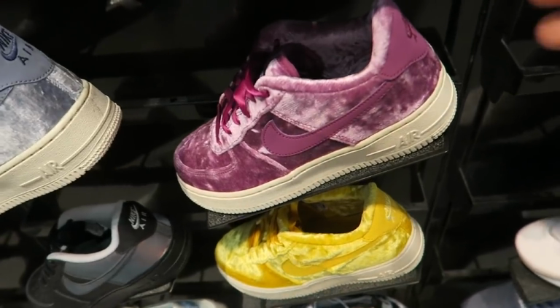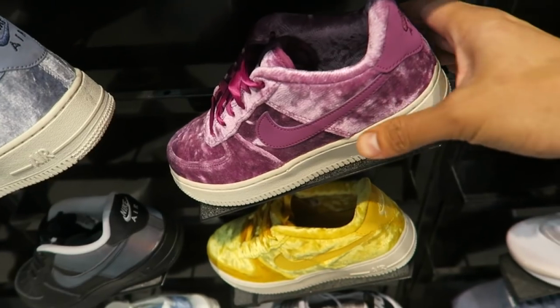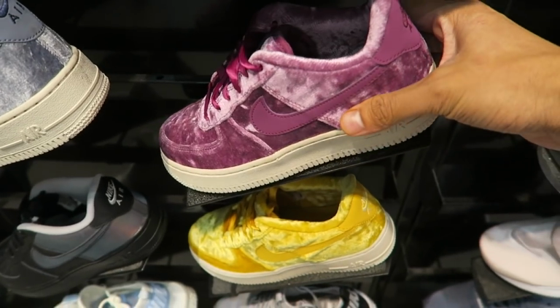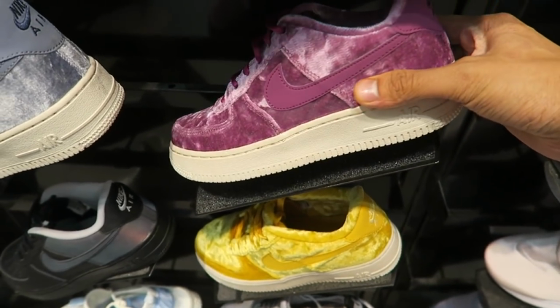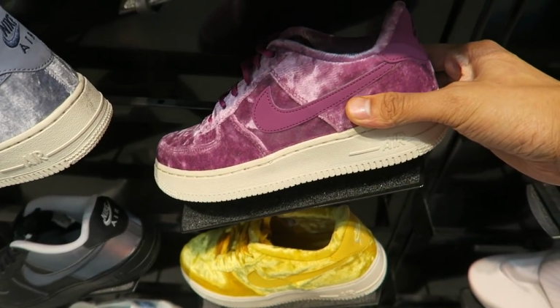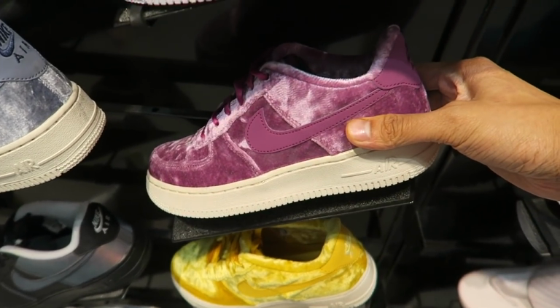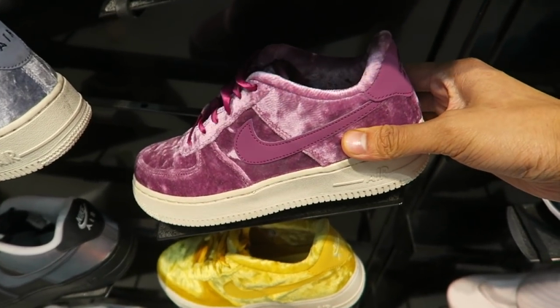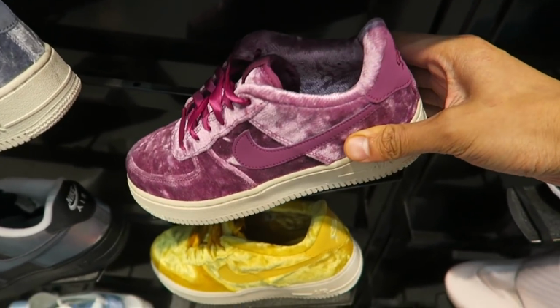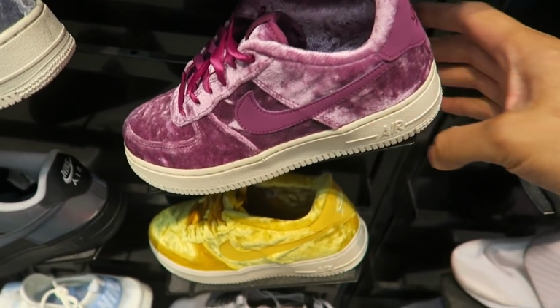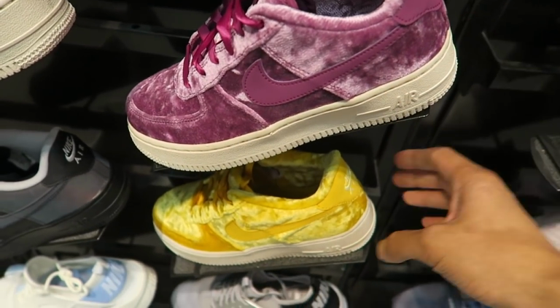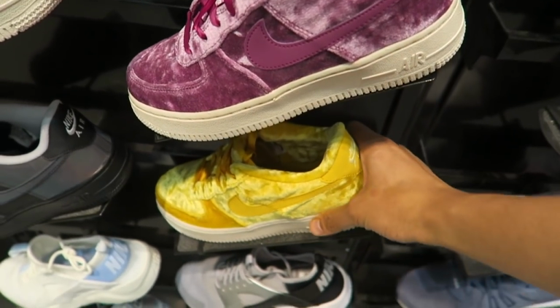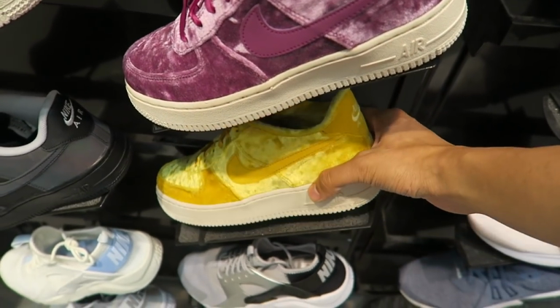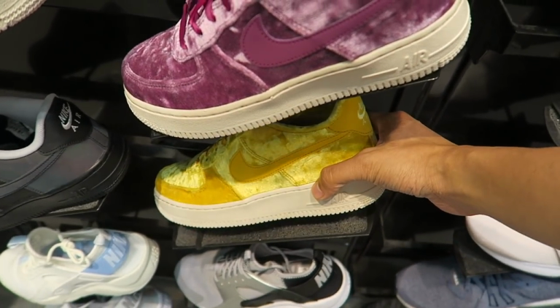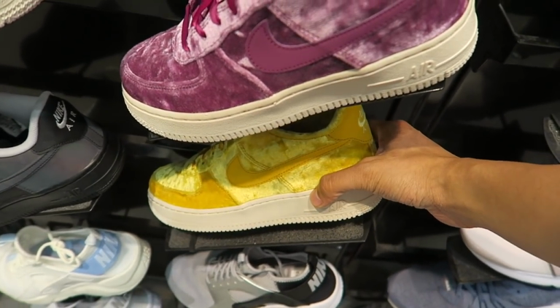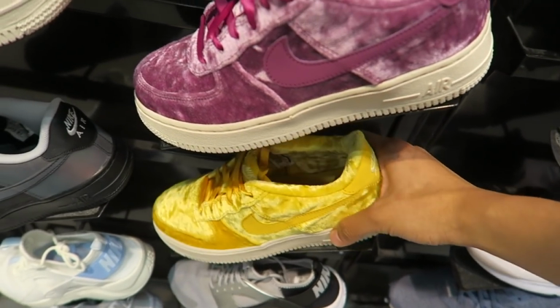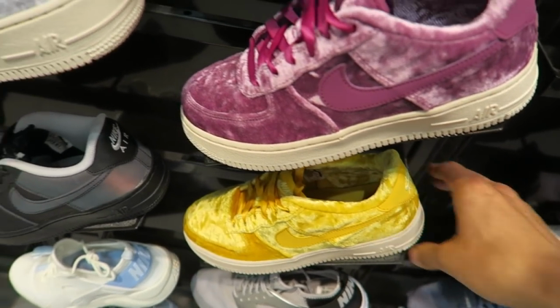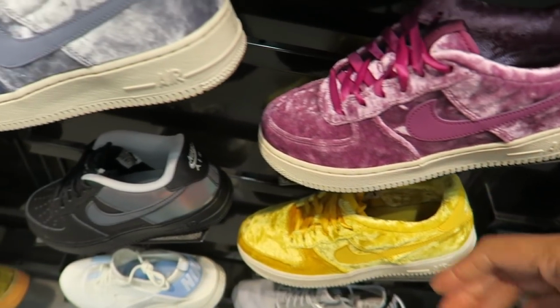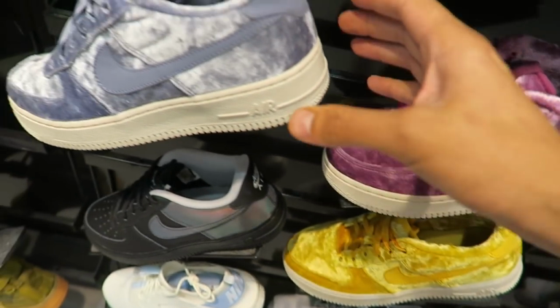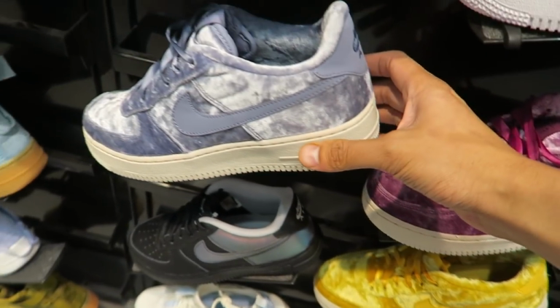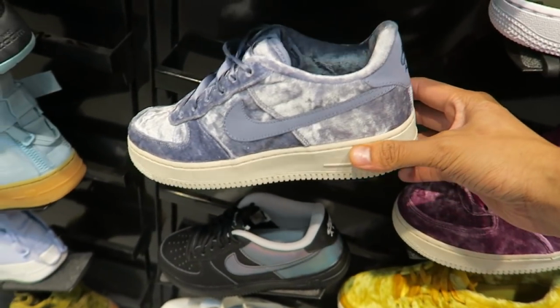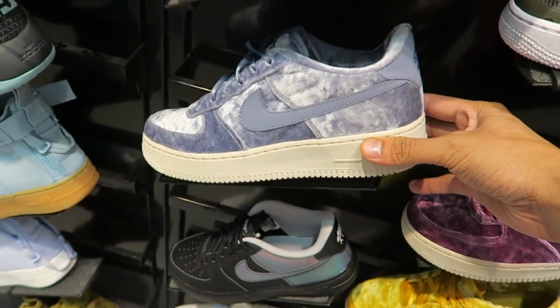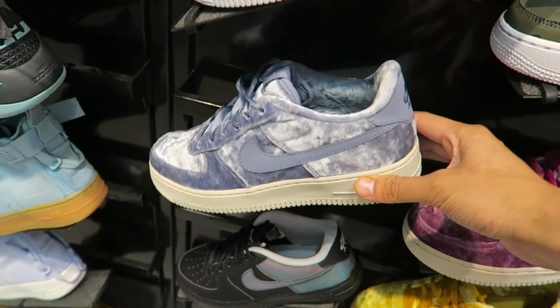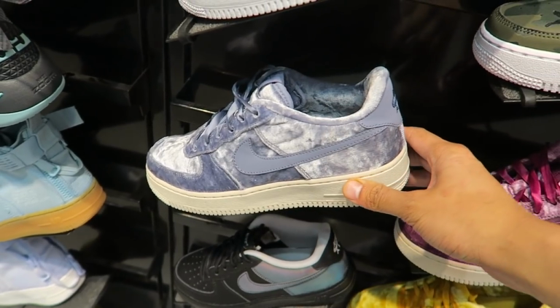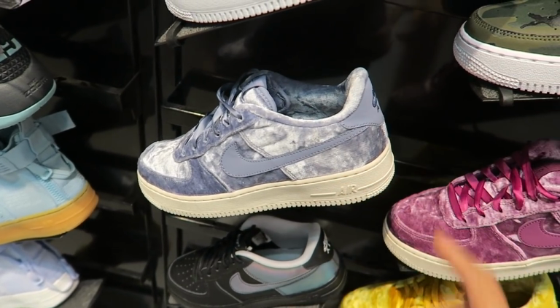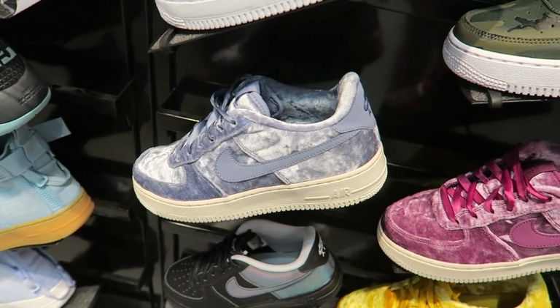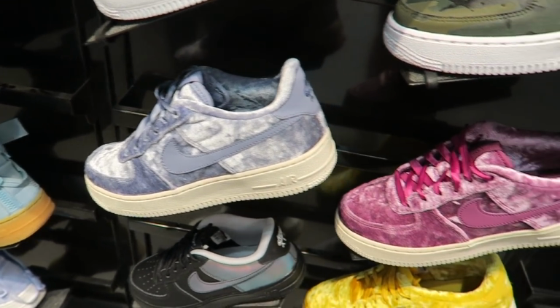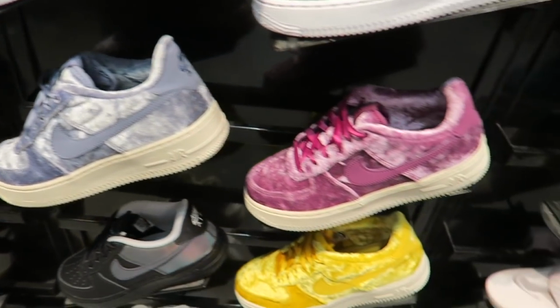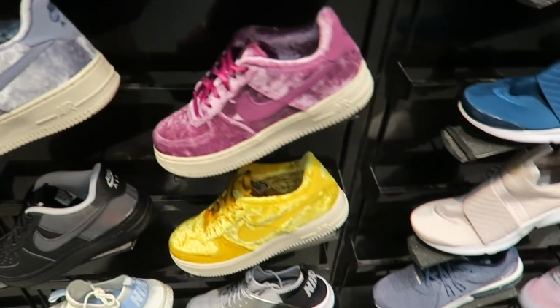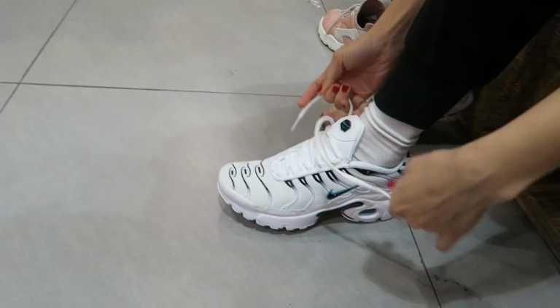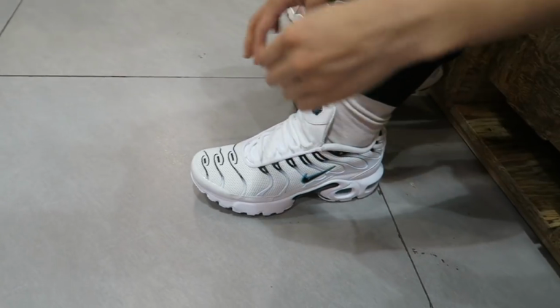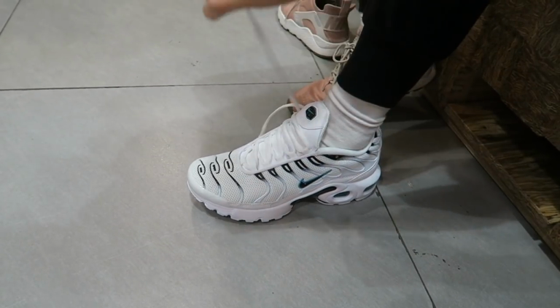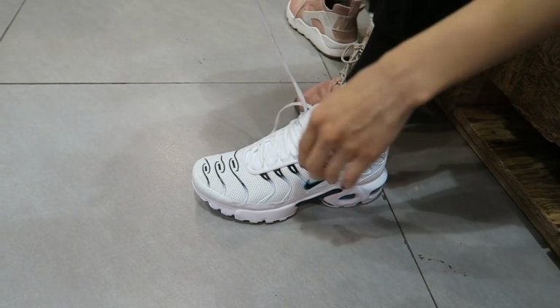These velvet Air Force Ones are kind of fire, but they're in the kids section and they don't have them in our size.